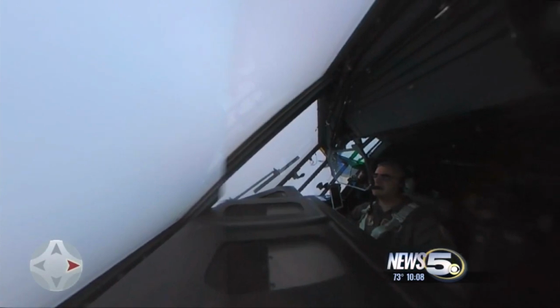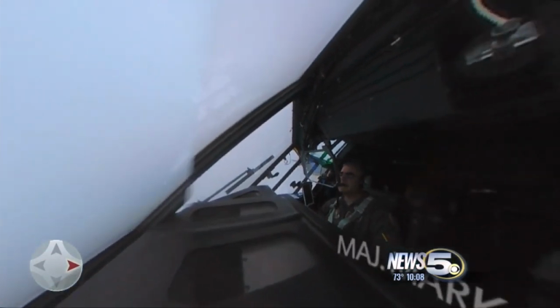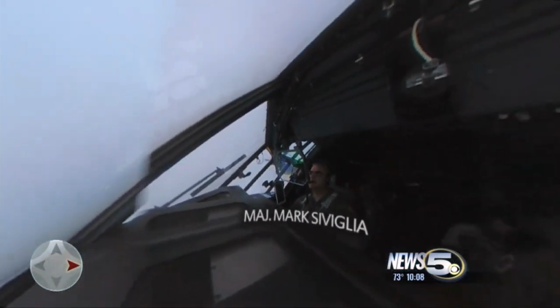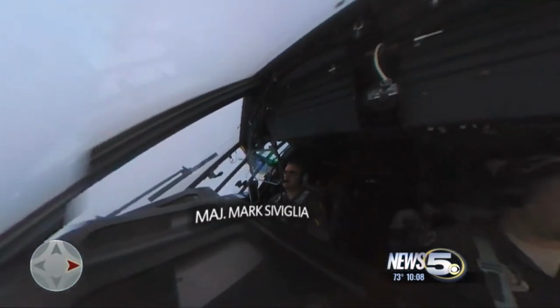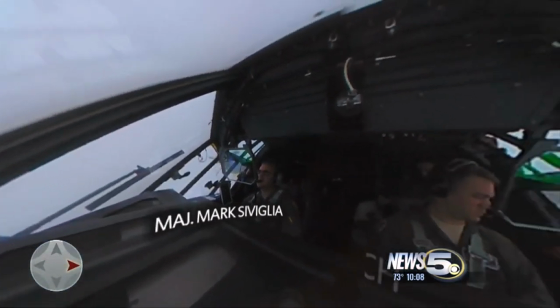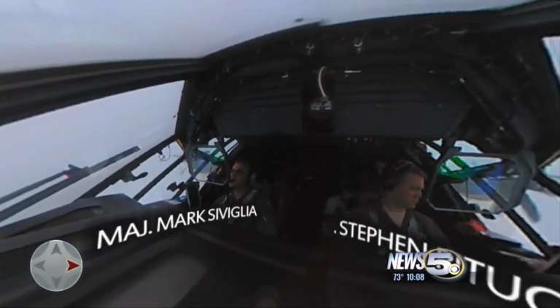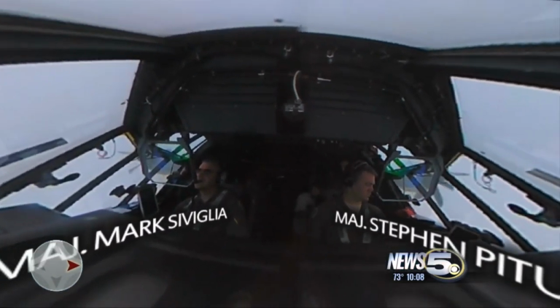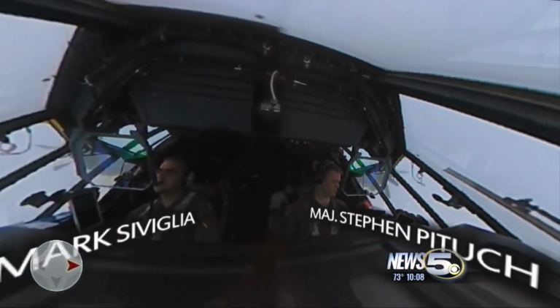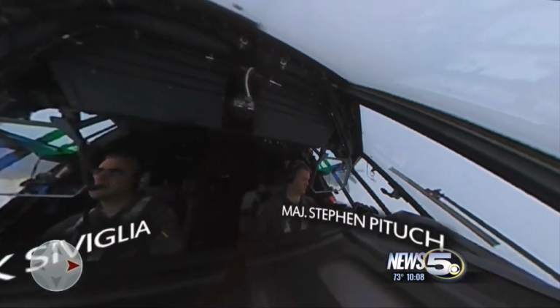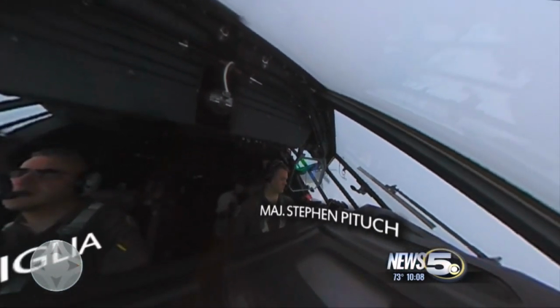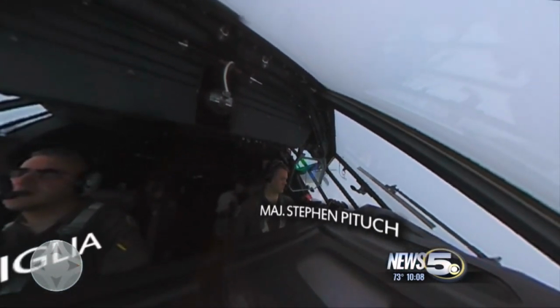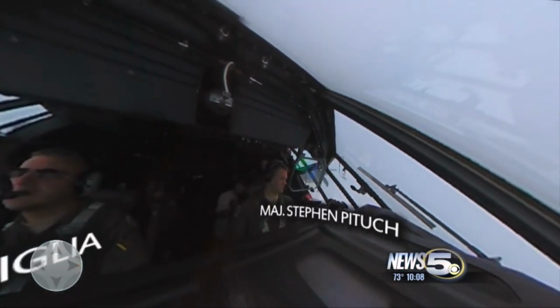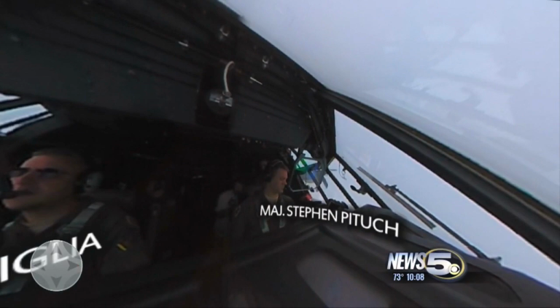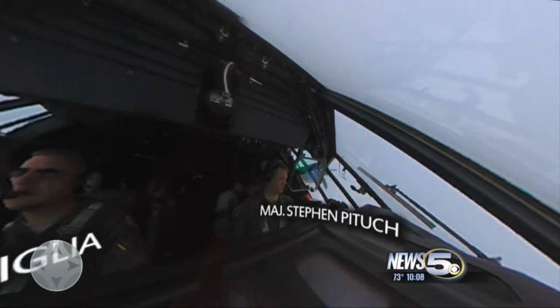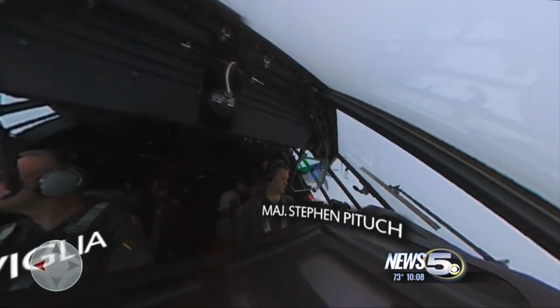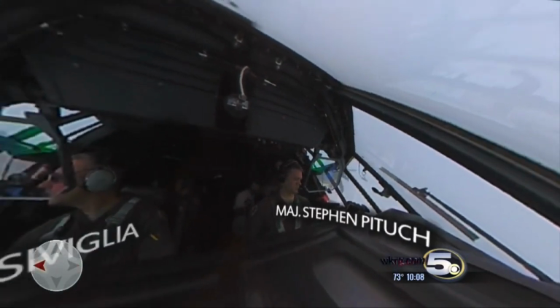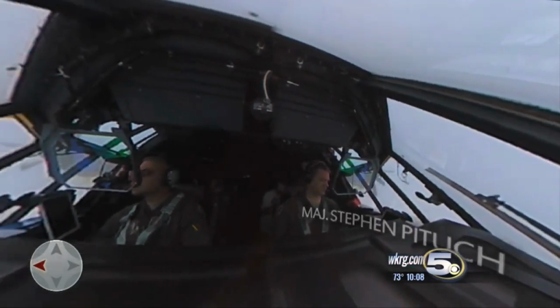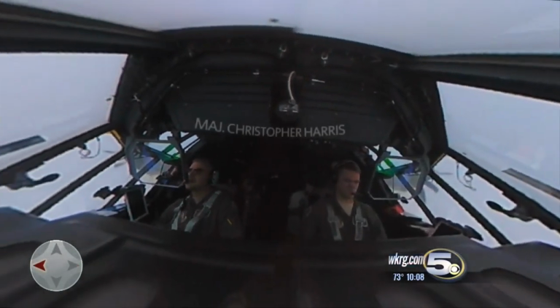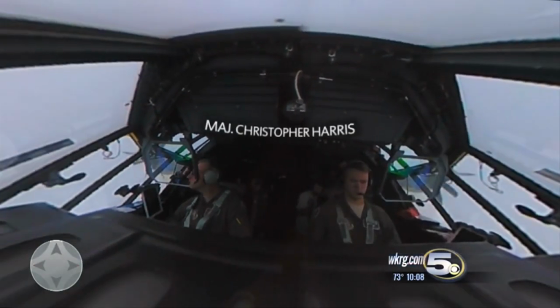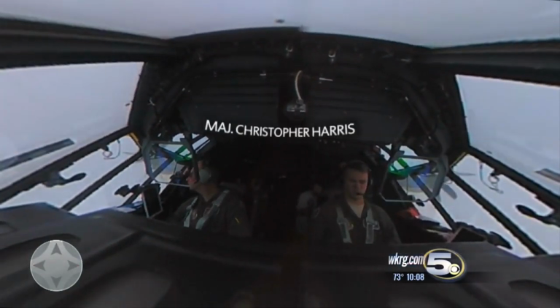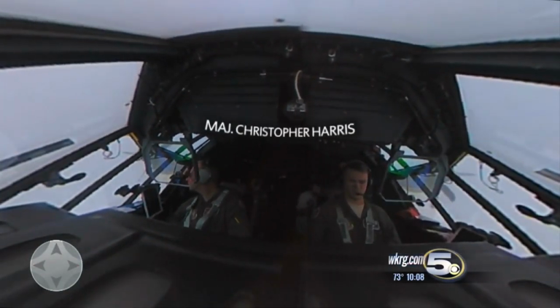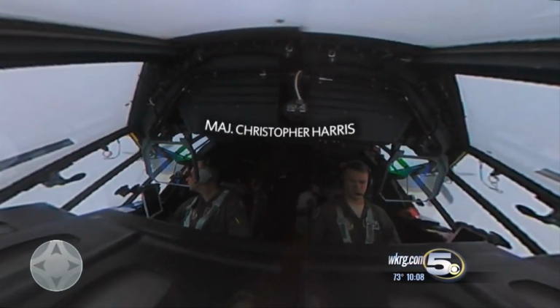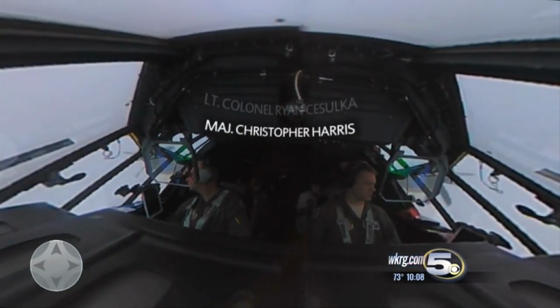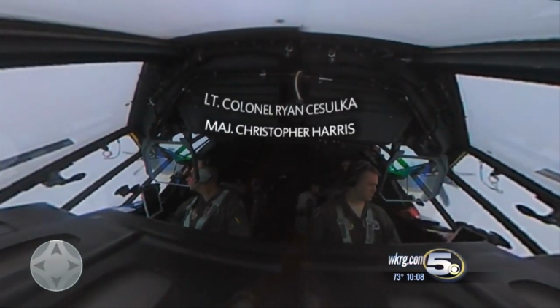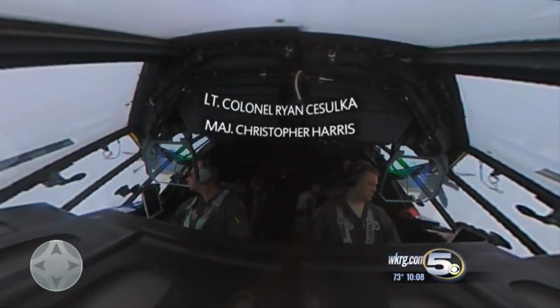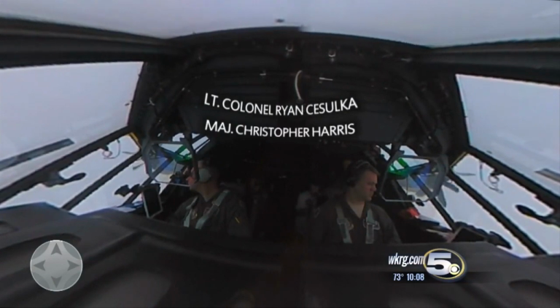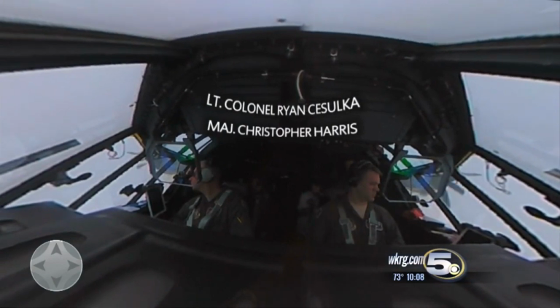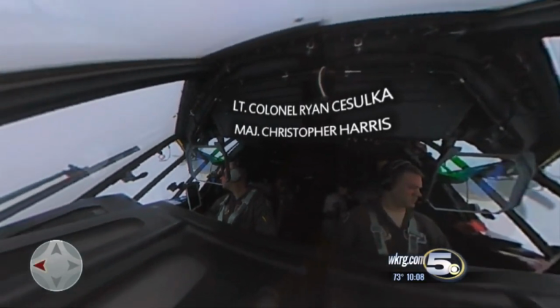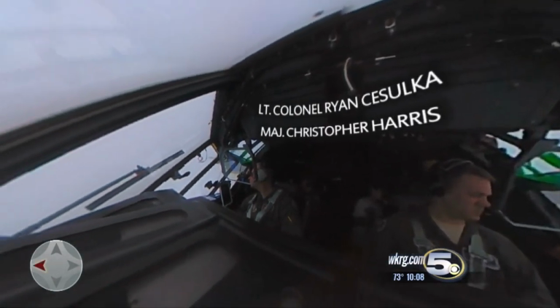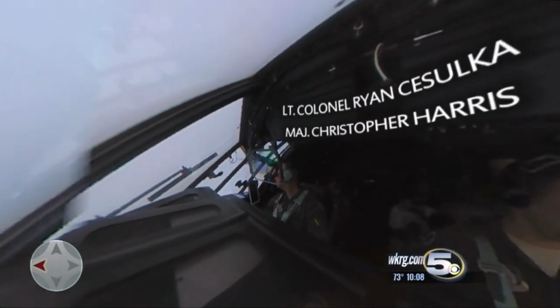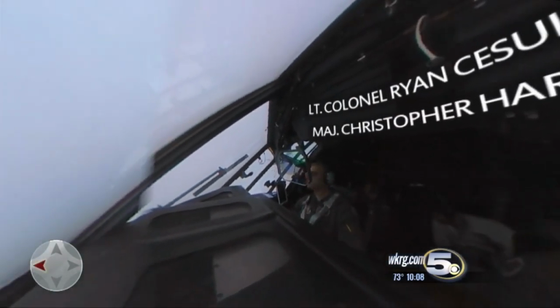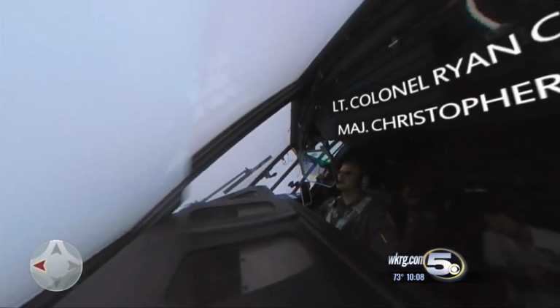With a front row seat, we have Majors Mark Saviglia and Steven Patuk at the helm of this WC-130J, with Major Christopher Harris as the mission's navigator and Lieutenant Colonel Ryan Fisulka as aircraft commander.